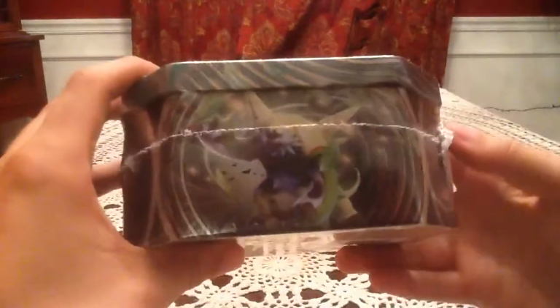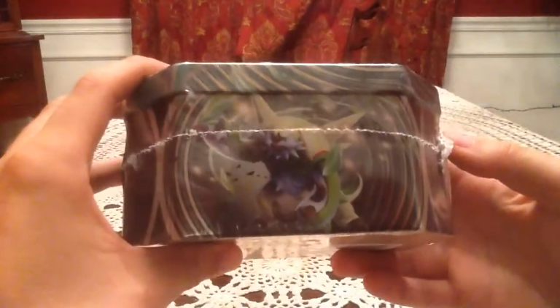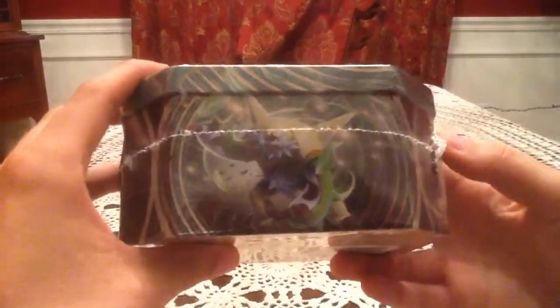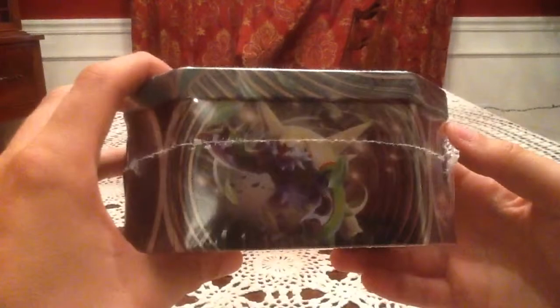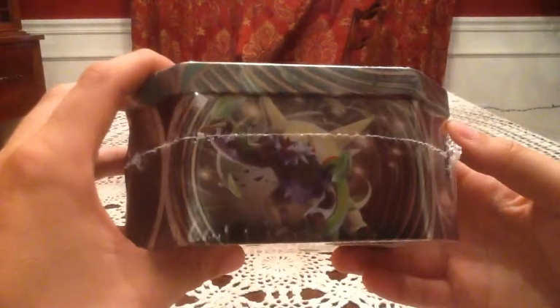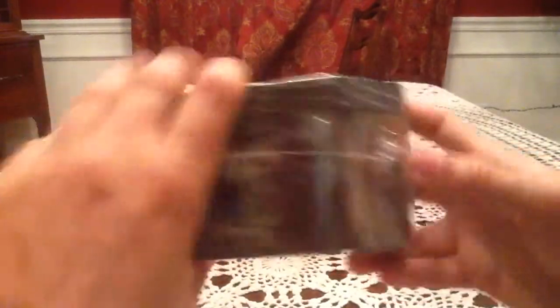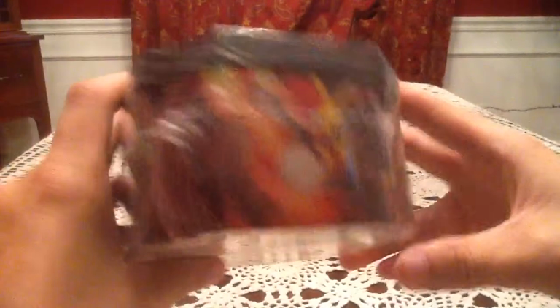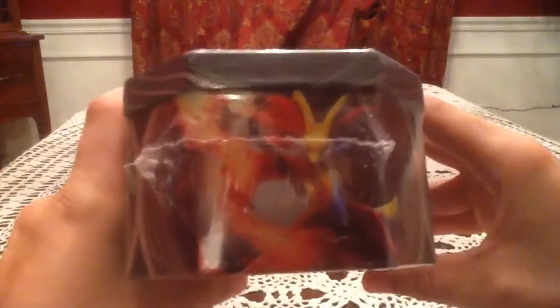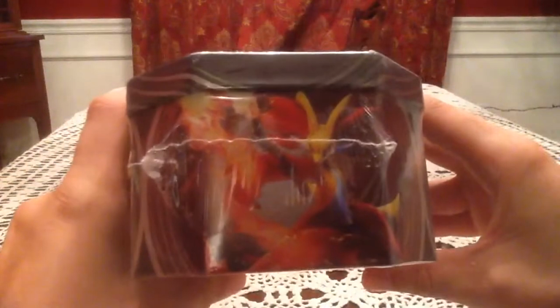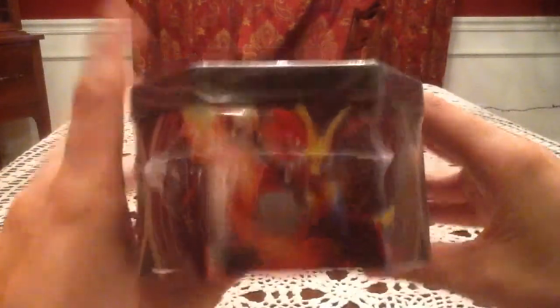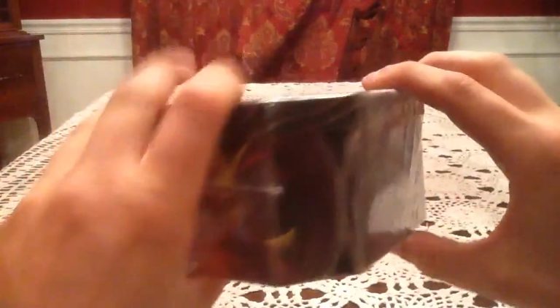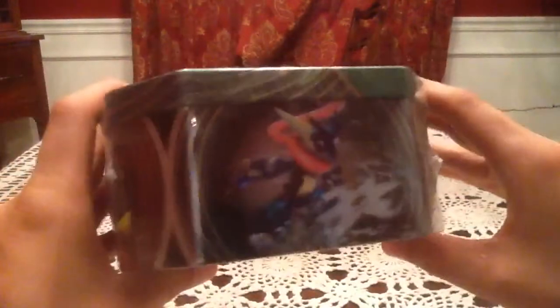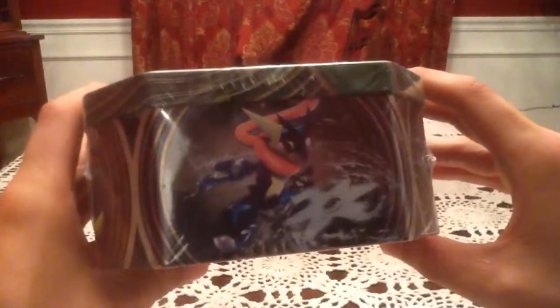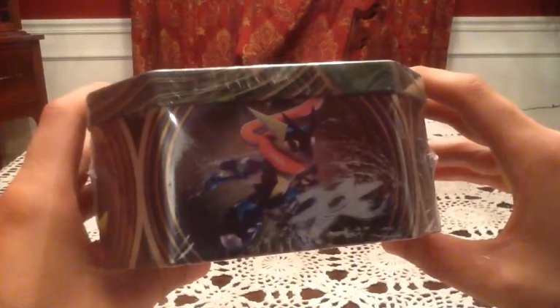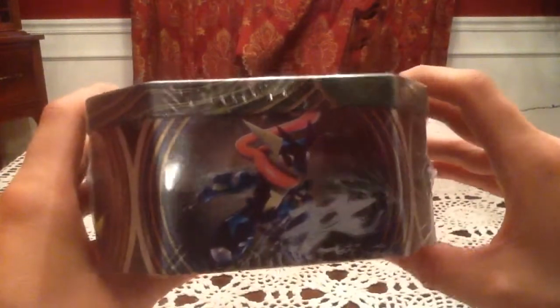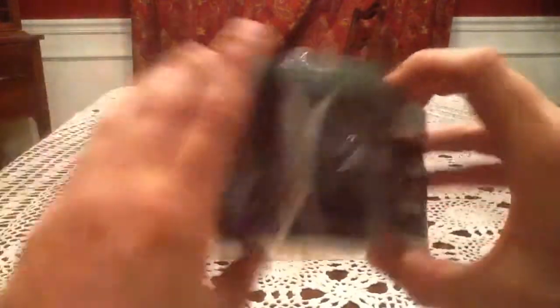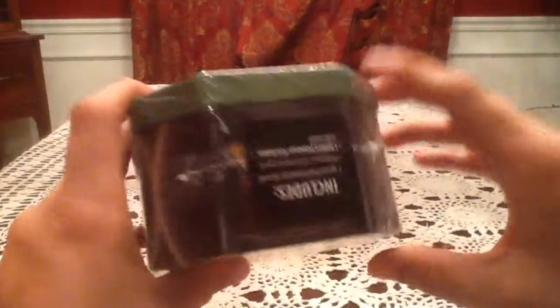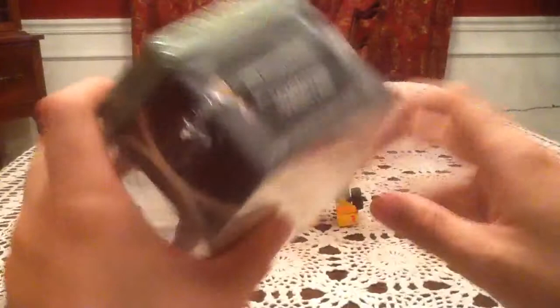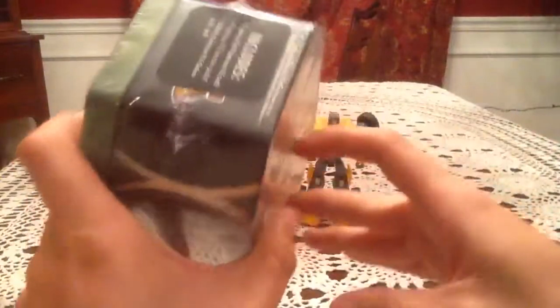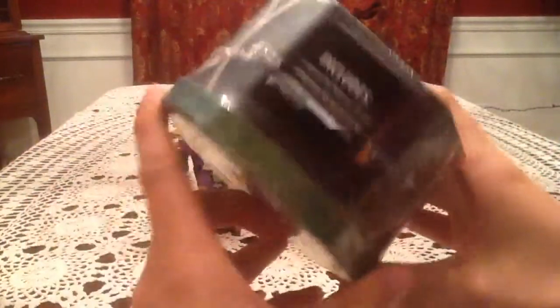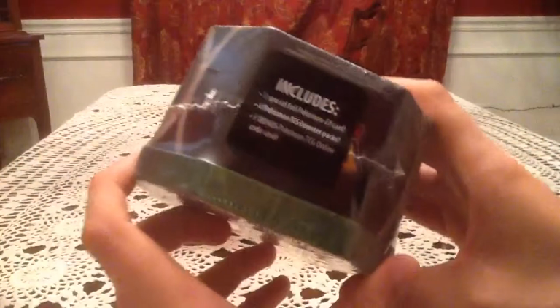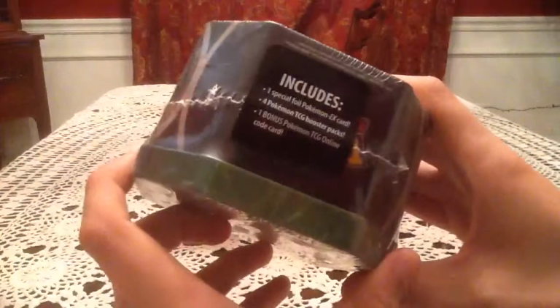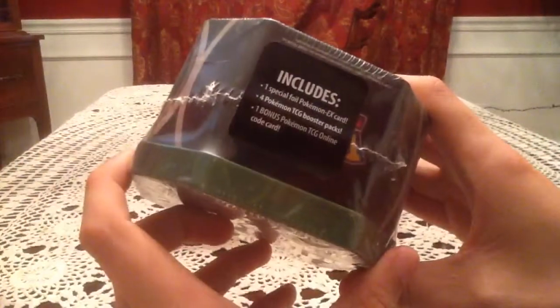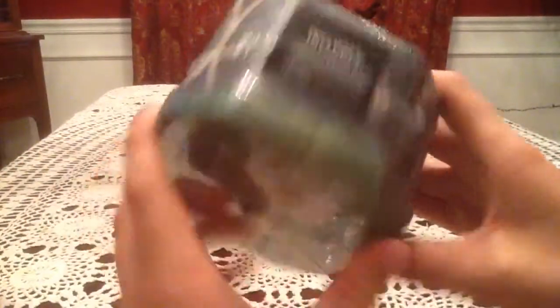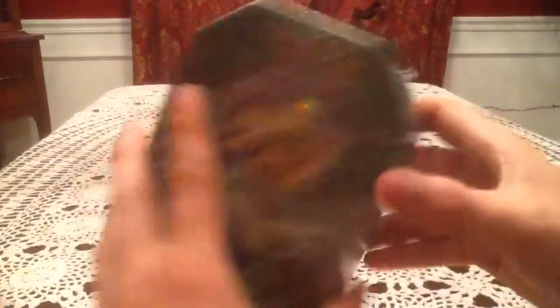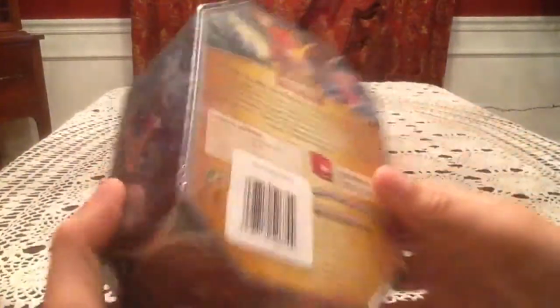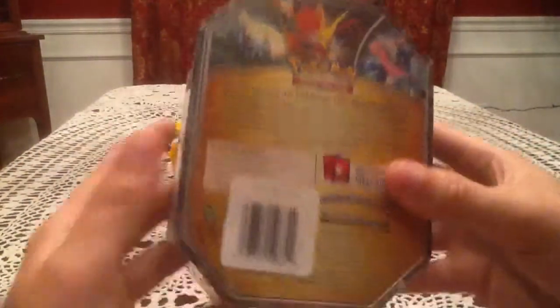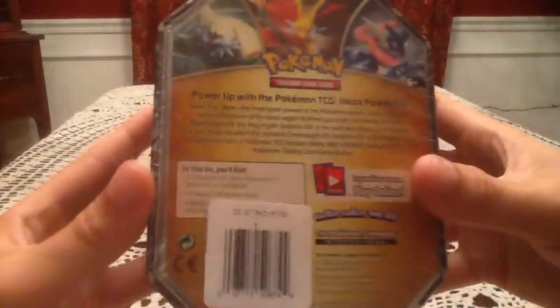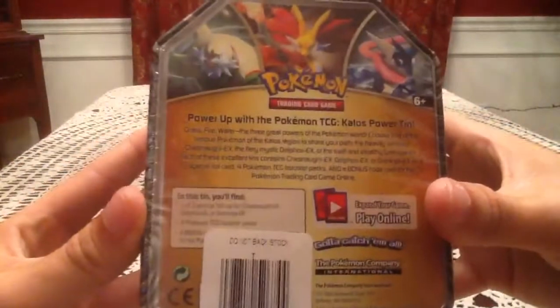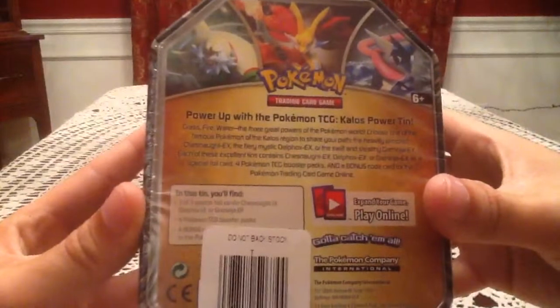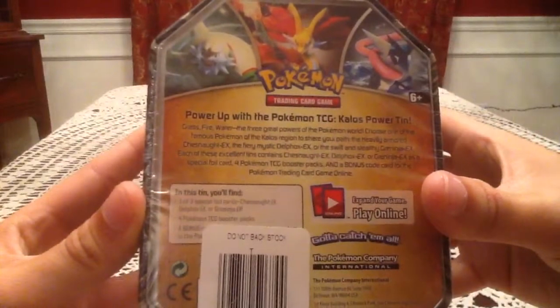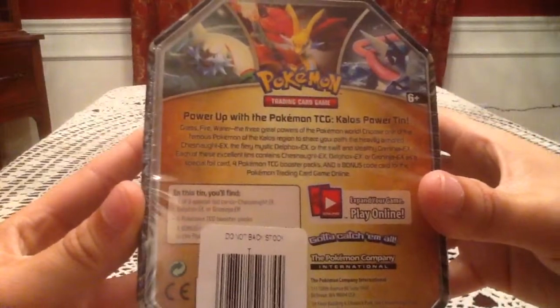Let me show you guys the sides. I've got Chesnaught there, Delphox on the bottom, Greninja on that side. There's a little sticker that says what is included, and the back, which you can pause and read if you like.